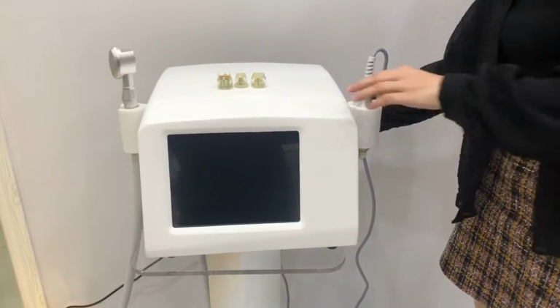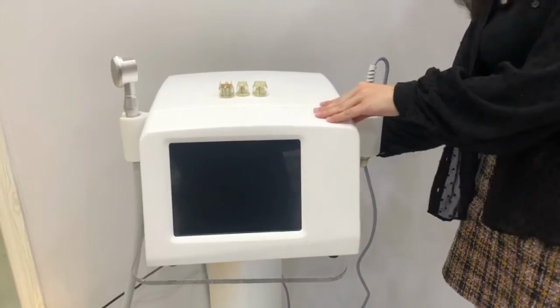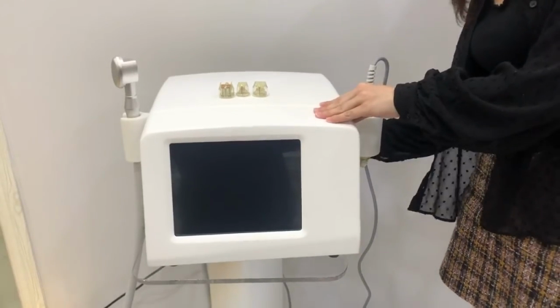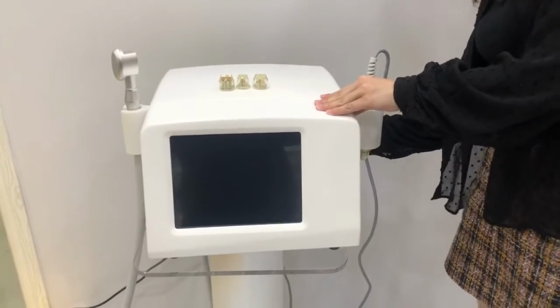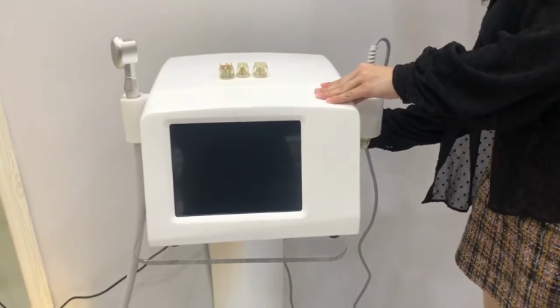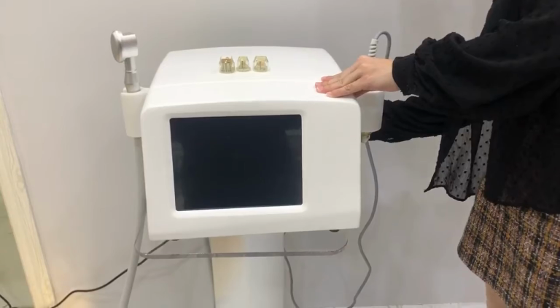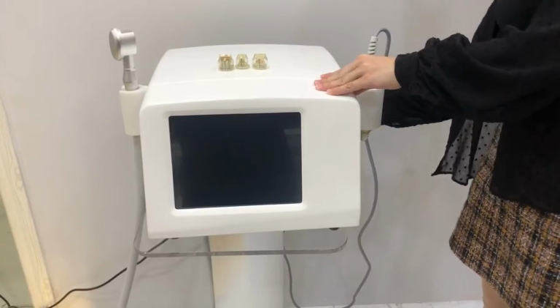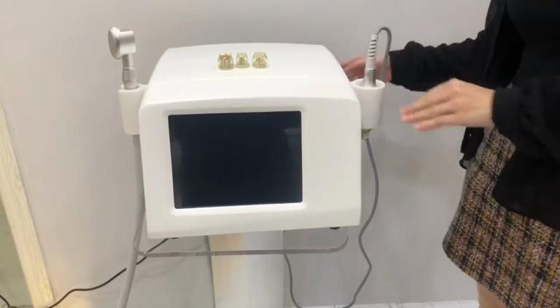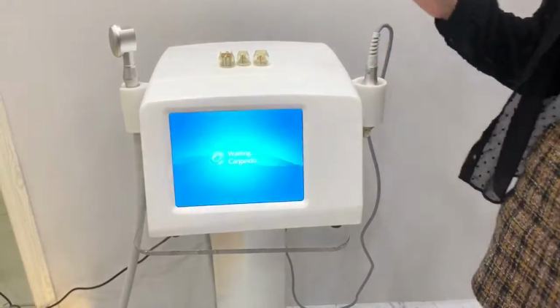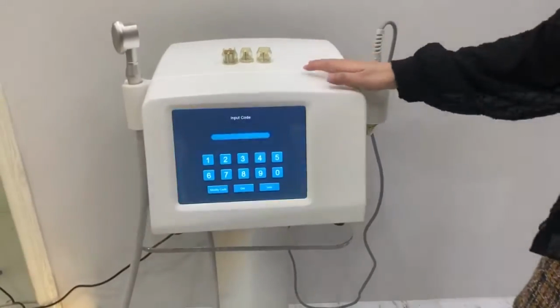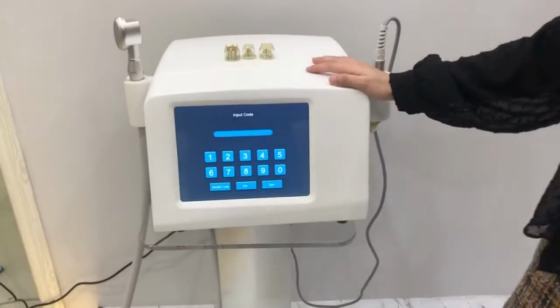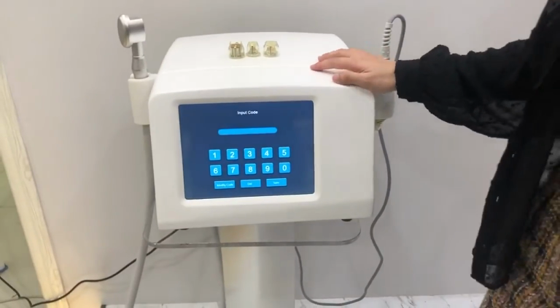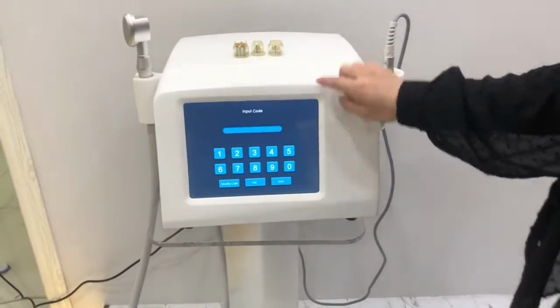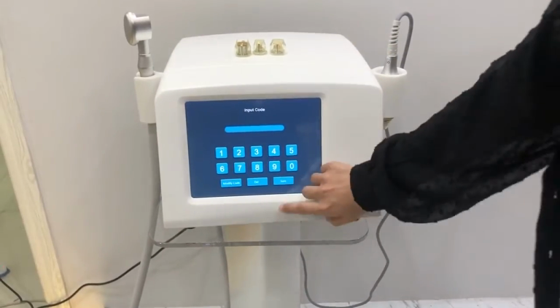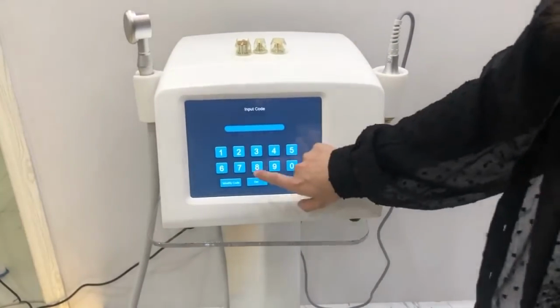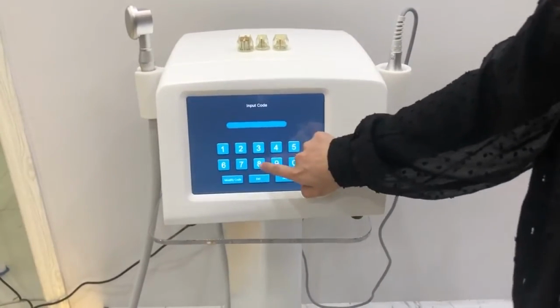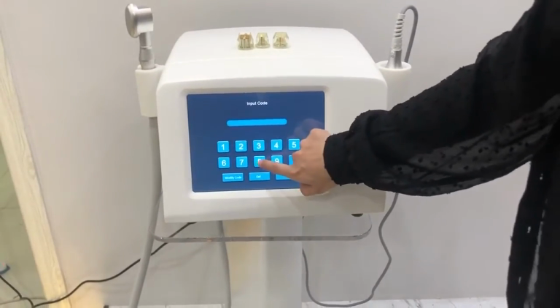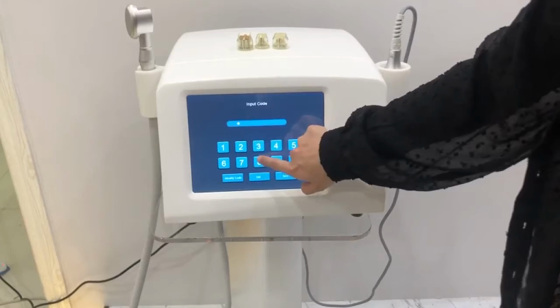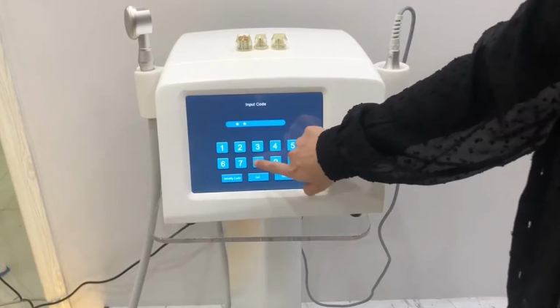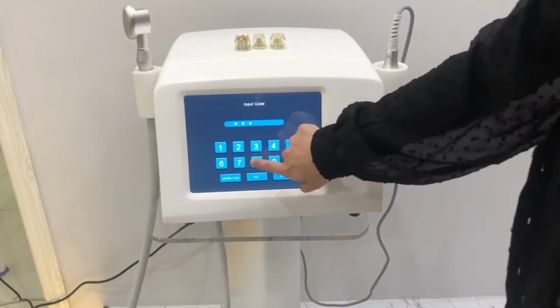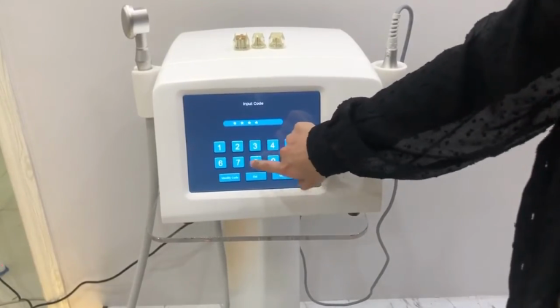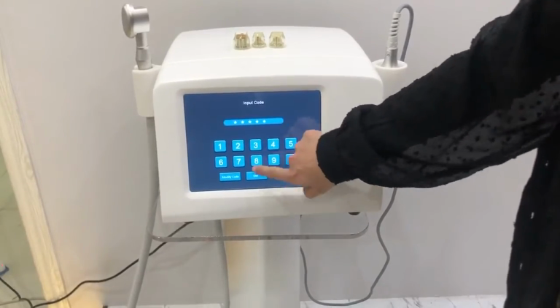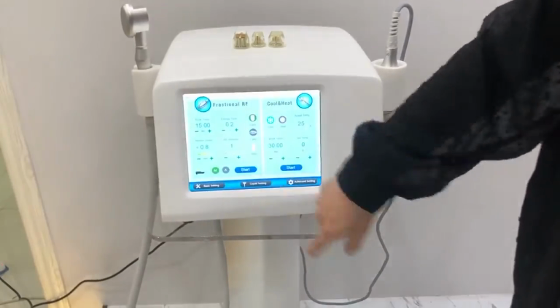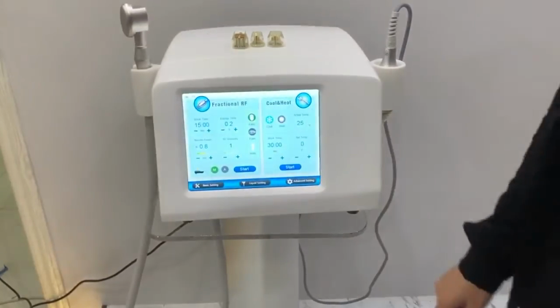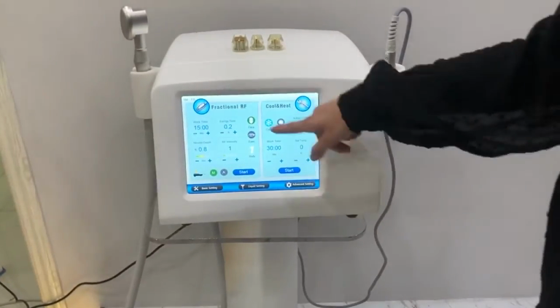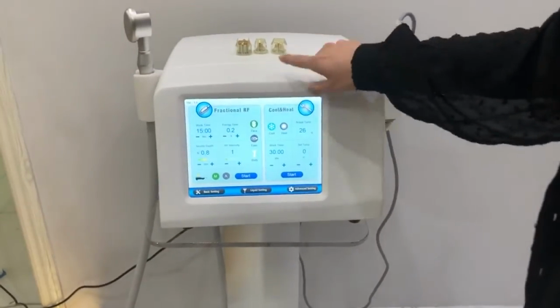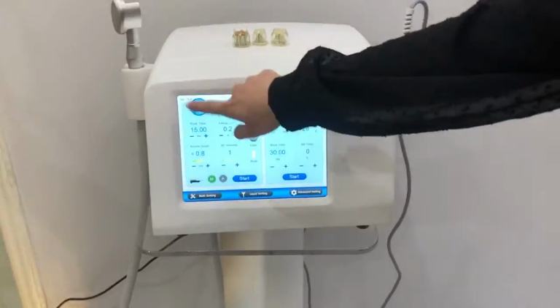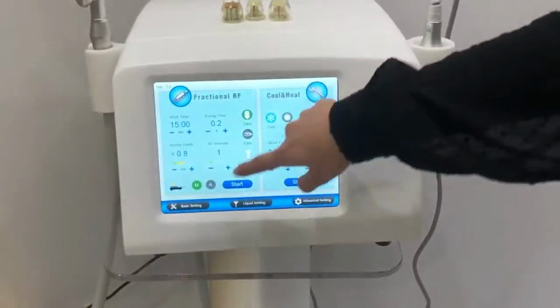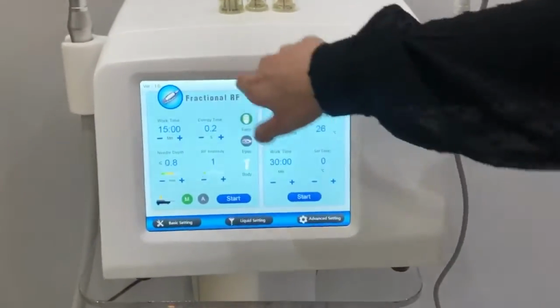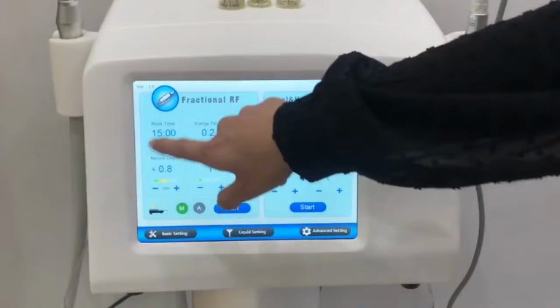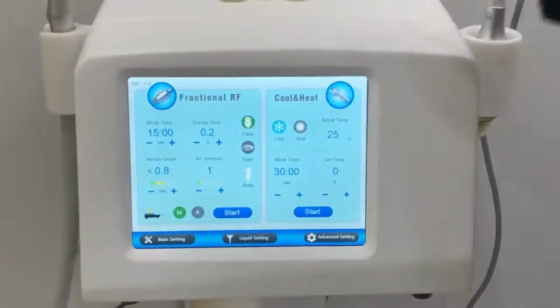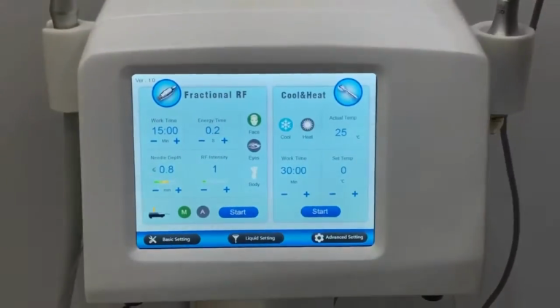Now we turn on the machine. The password is A-A-A-A-A. And you can see here are the variational settings.